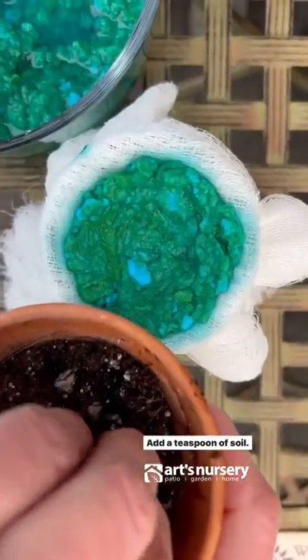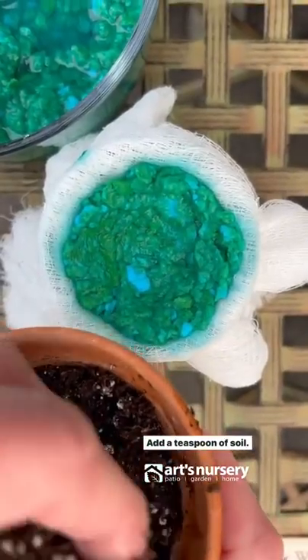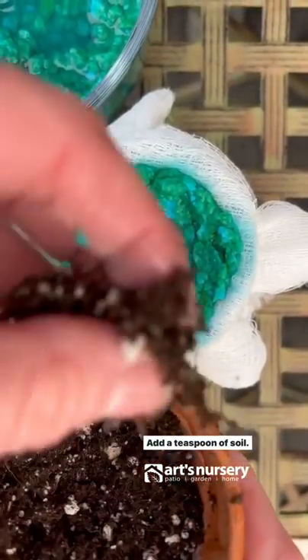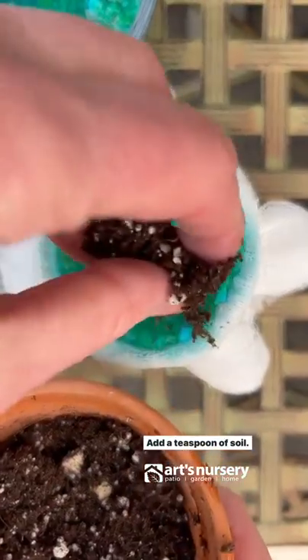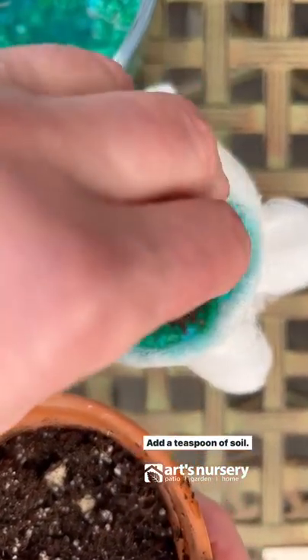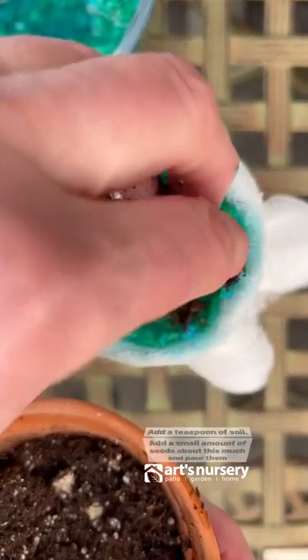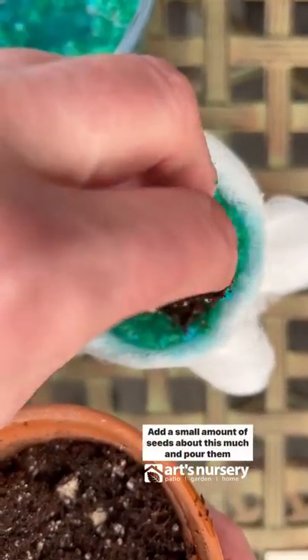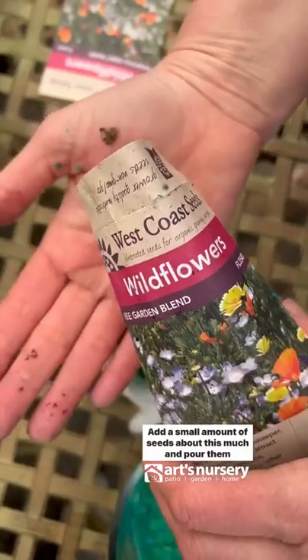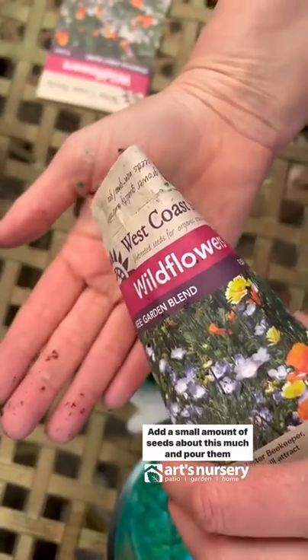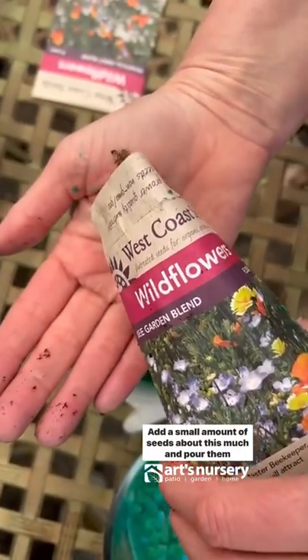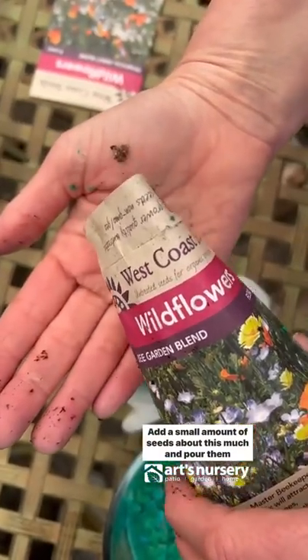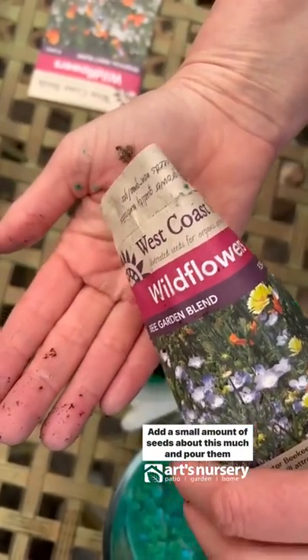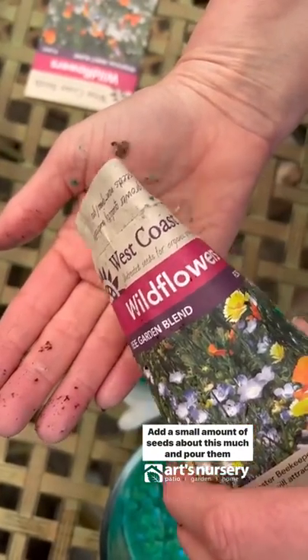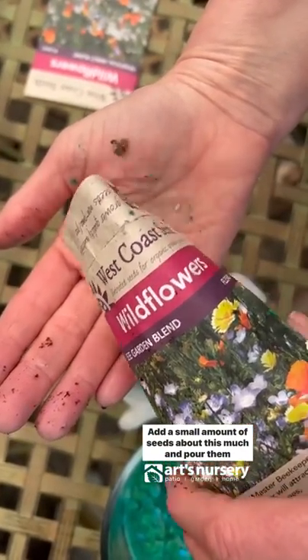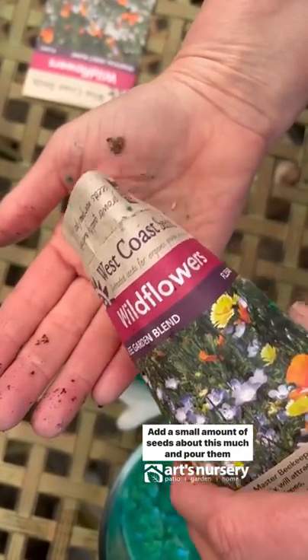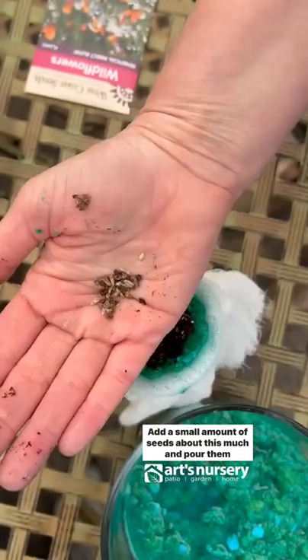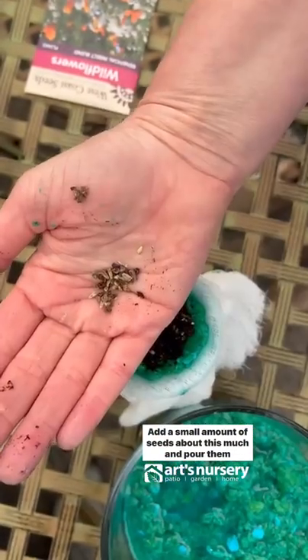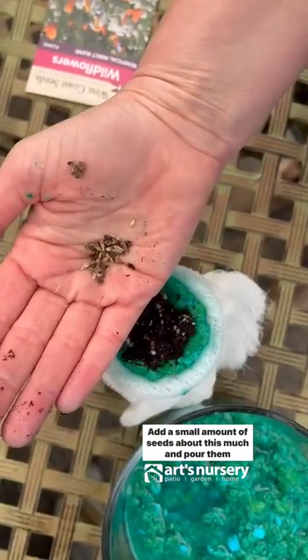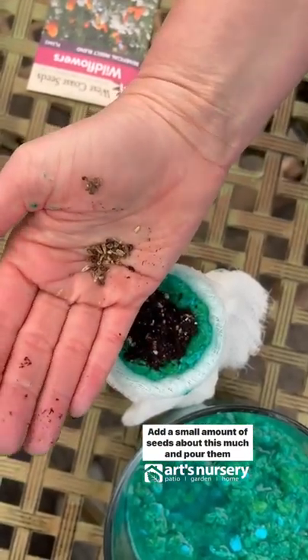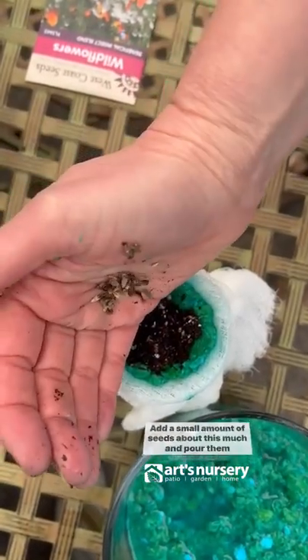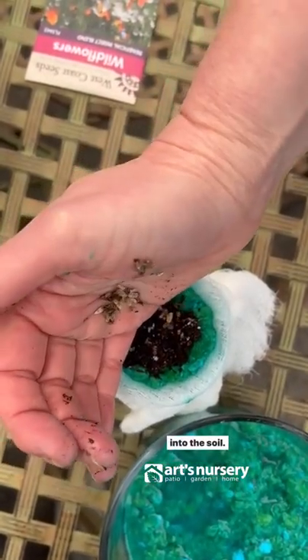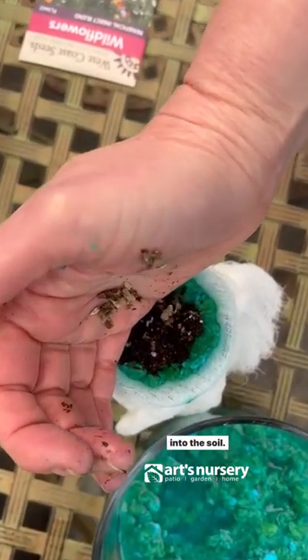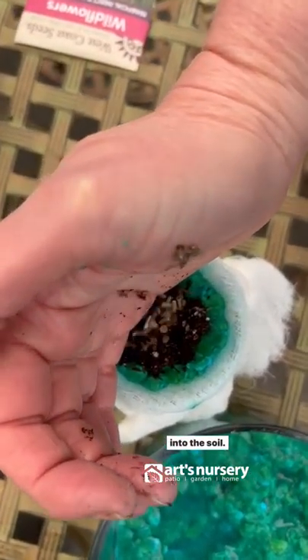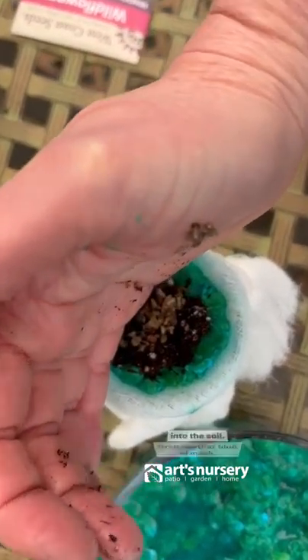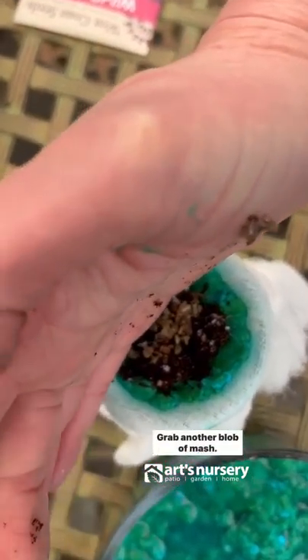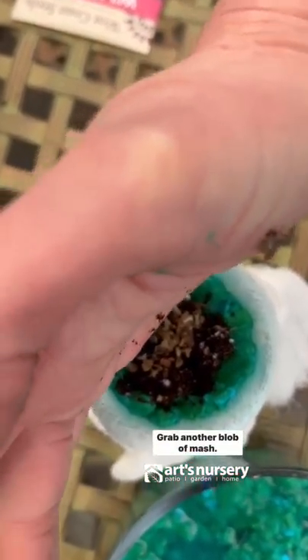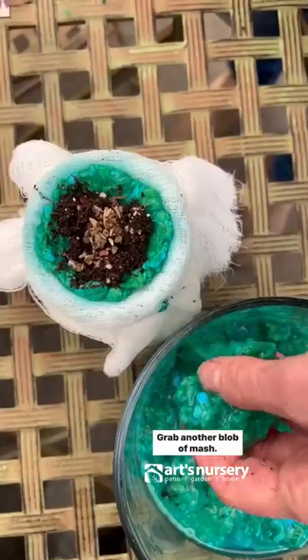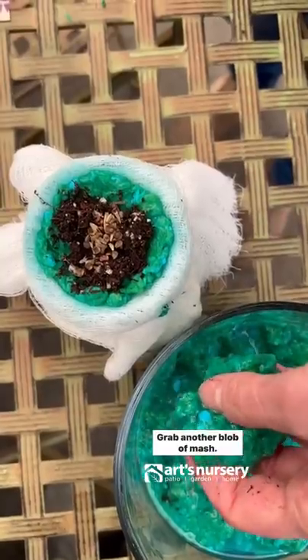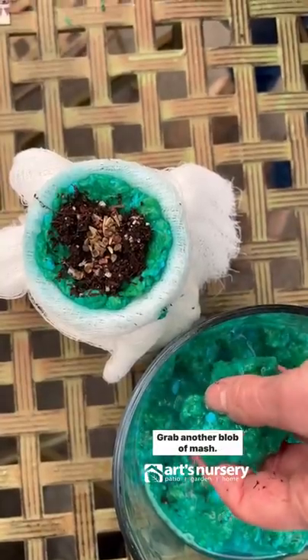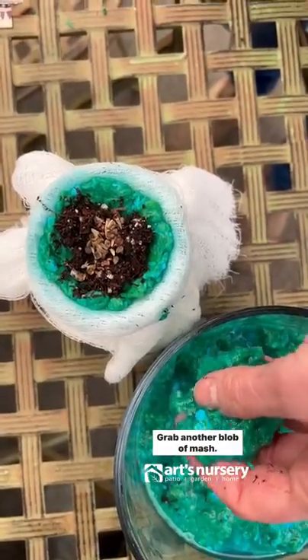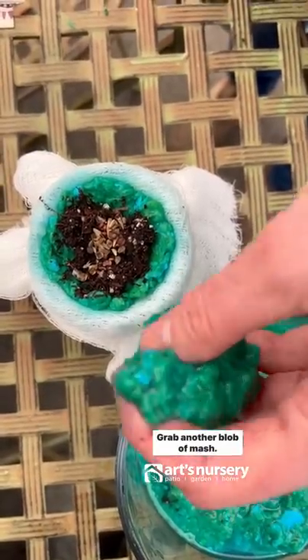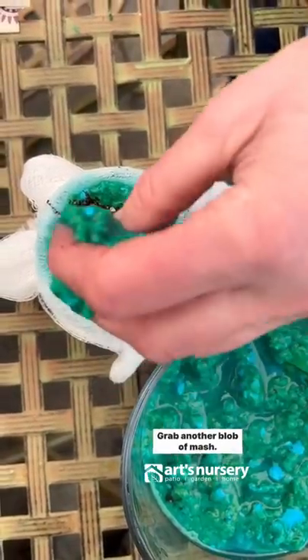Add a teaspoon of soil, then add a small amount of seeds — about this much — and pour them into the soil. Grab another blob of mash to cover.